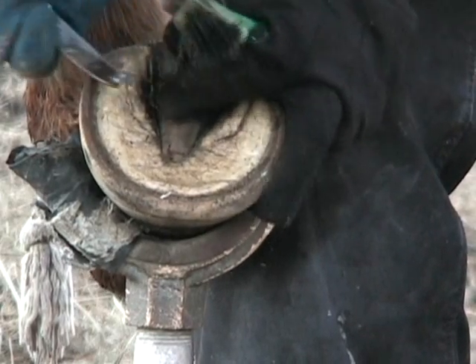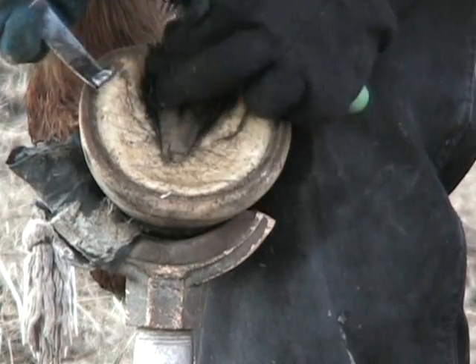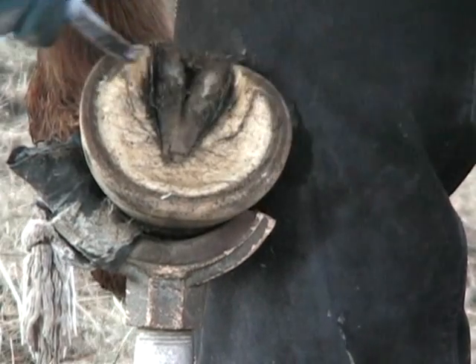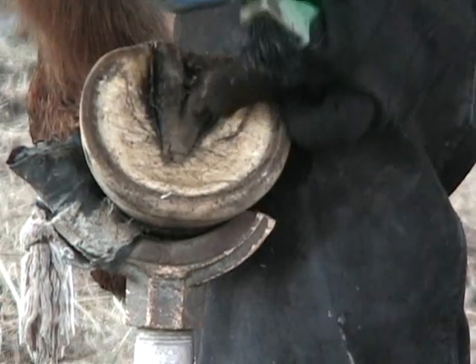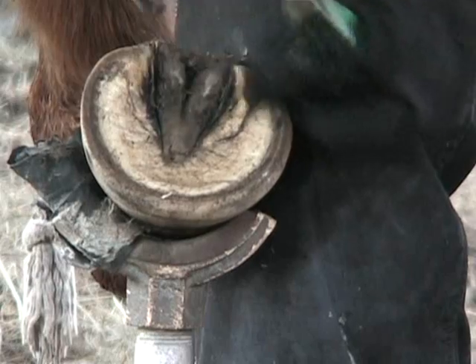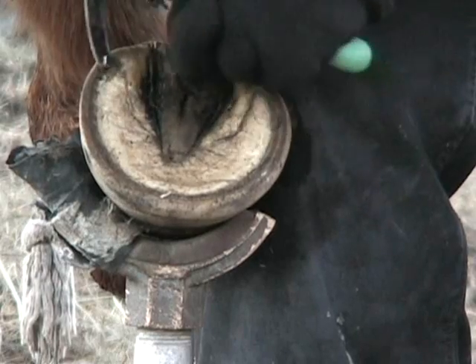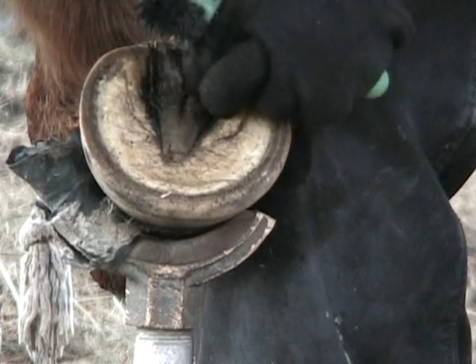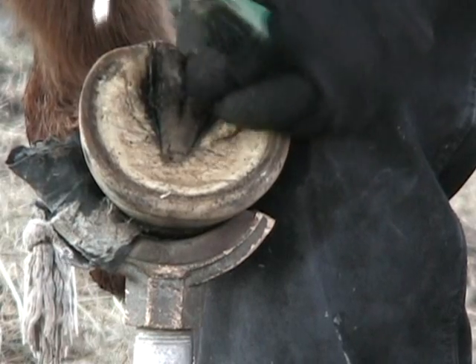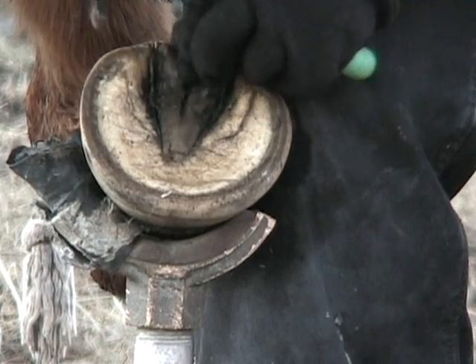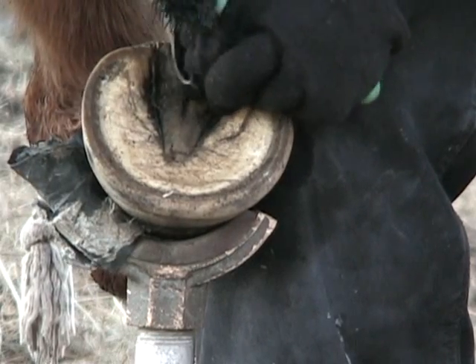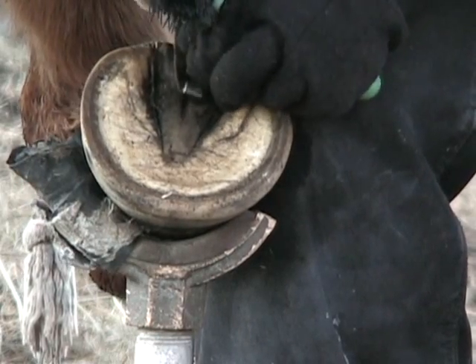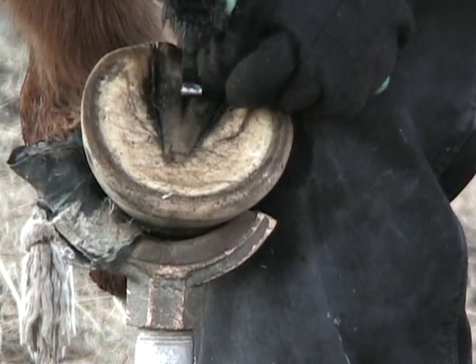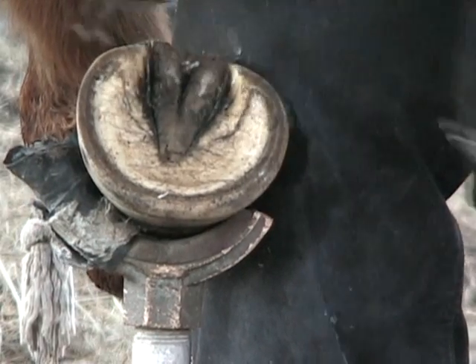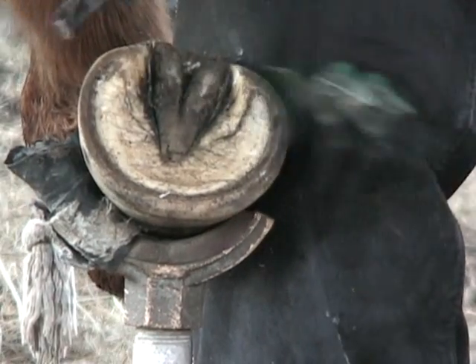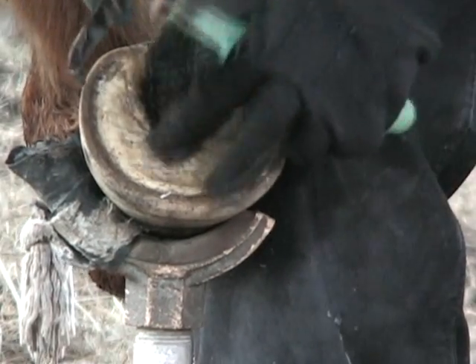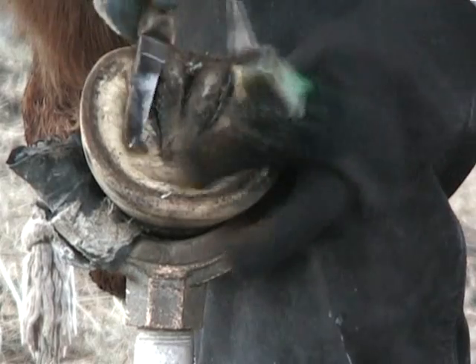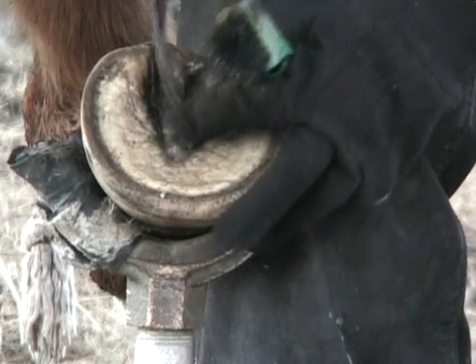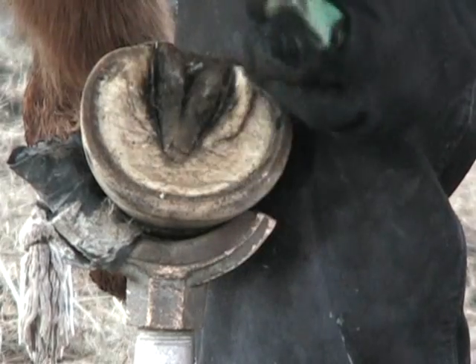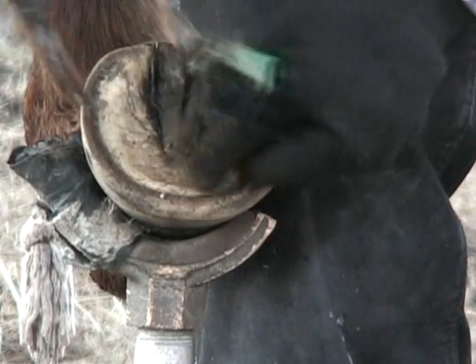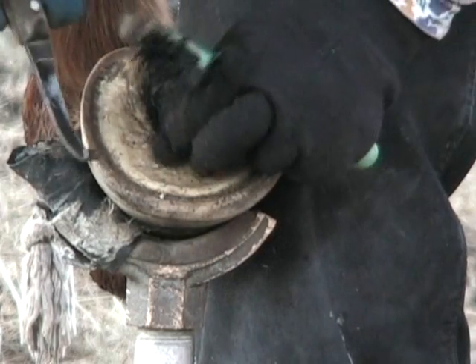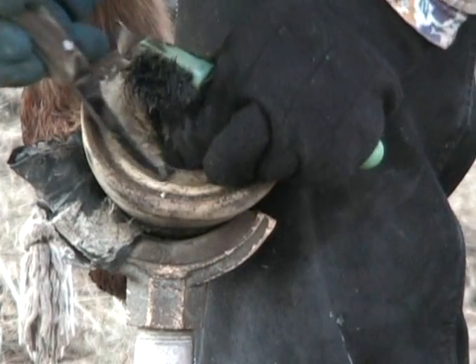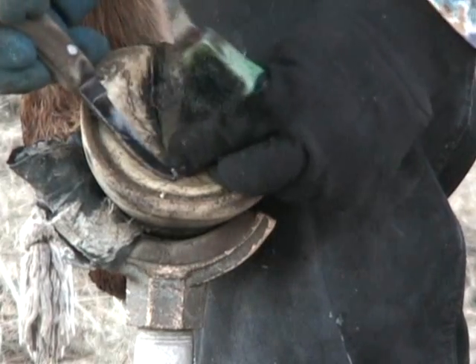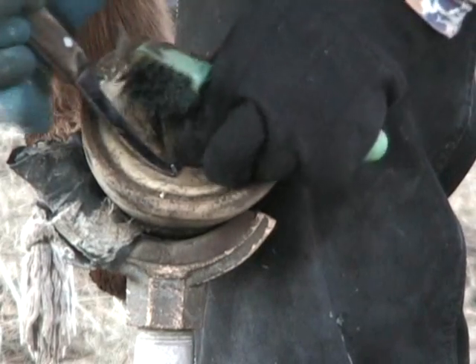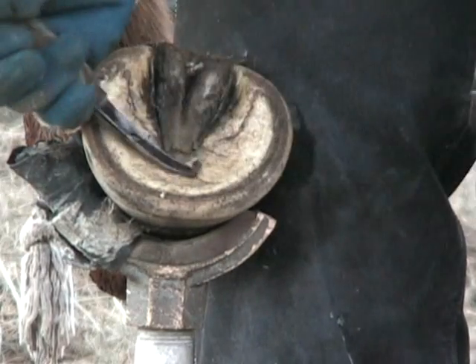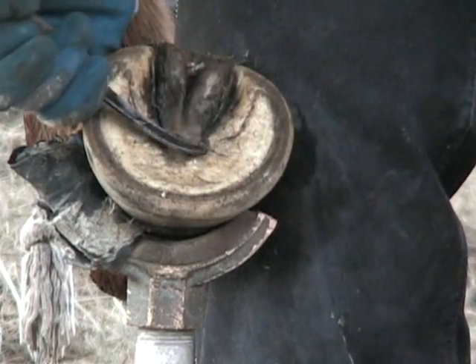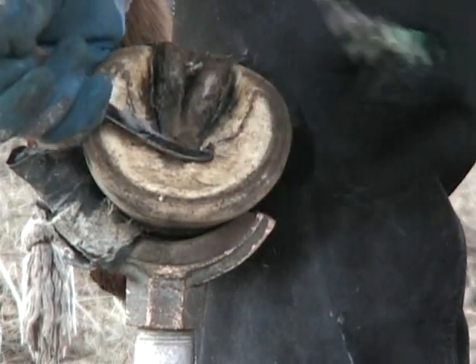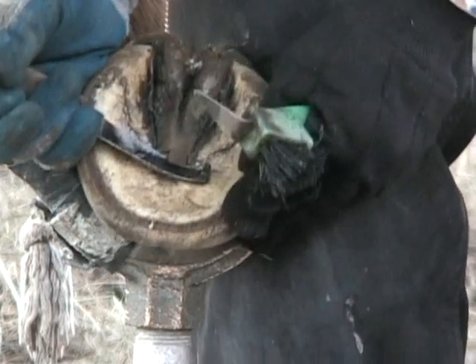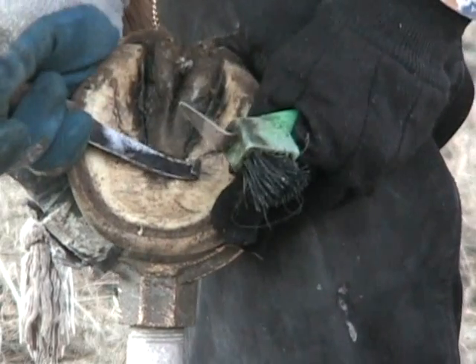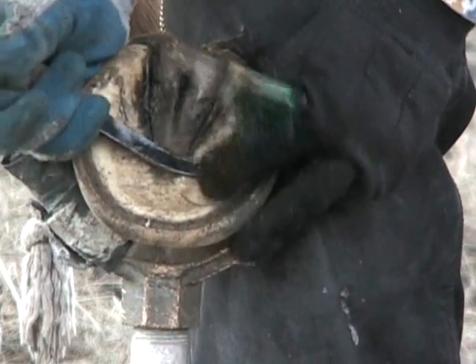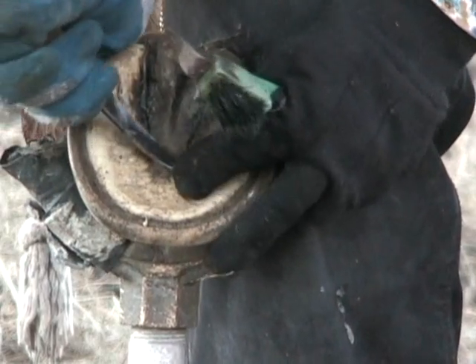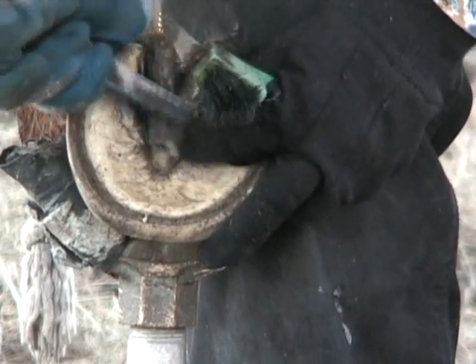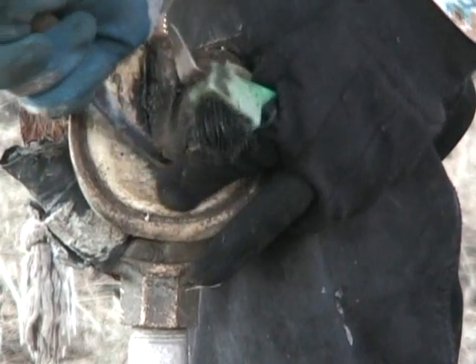Although she hasn't got much of a frog, I want to make sure there's no tags or thrush. I'm going to take off hardly any. See, she's shedding a little bit of frog here — right there, see that? So I'm going to take that off.